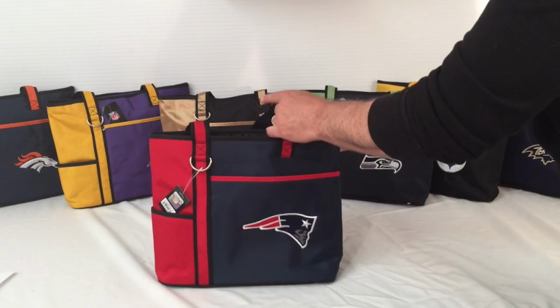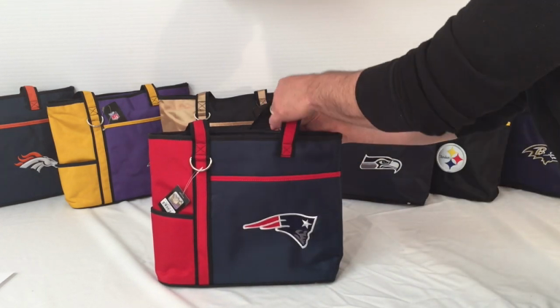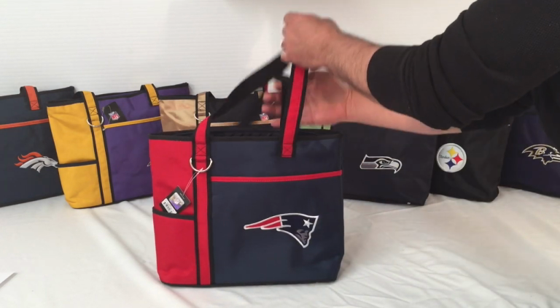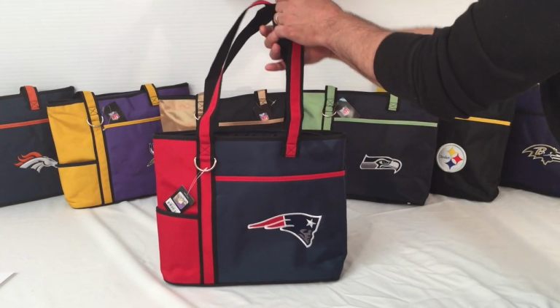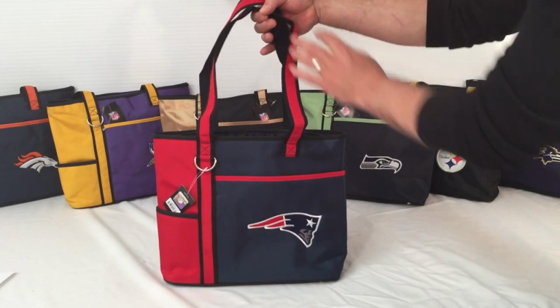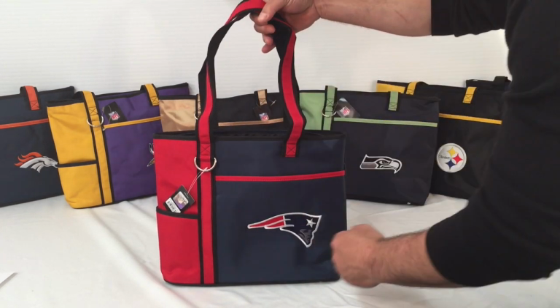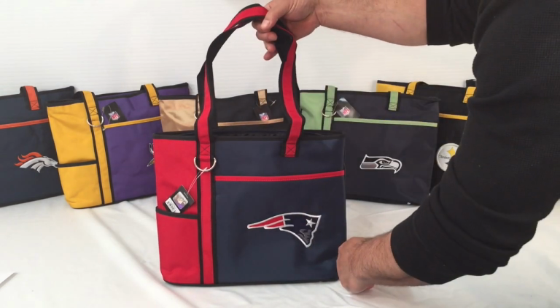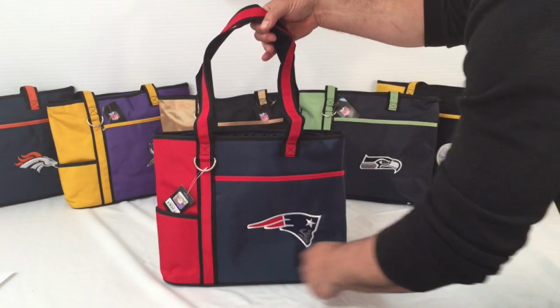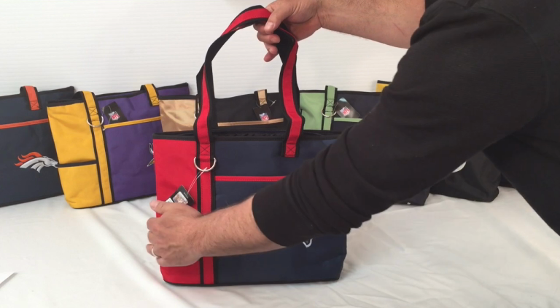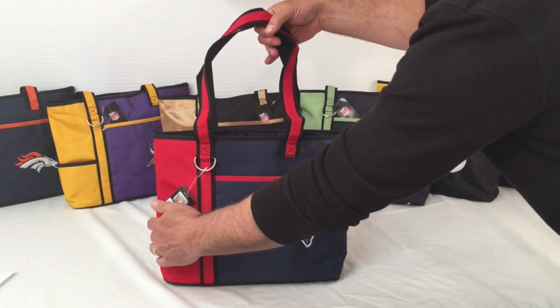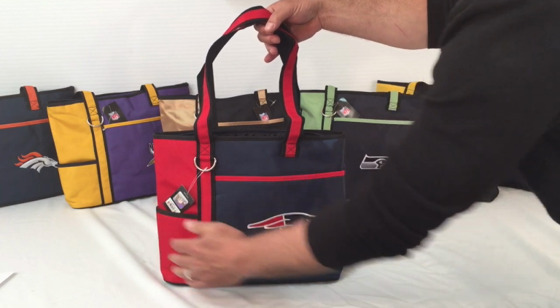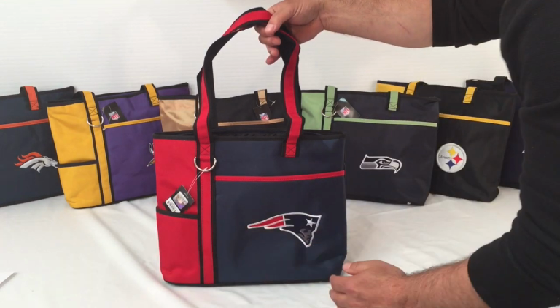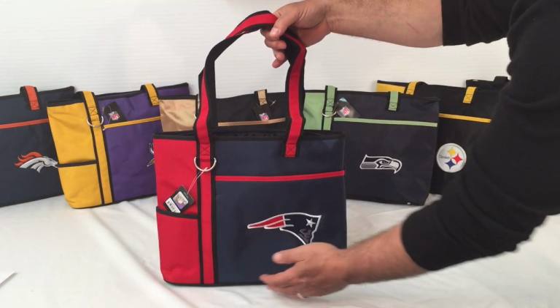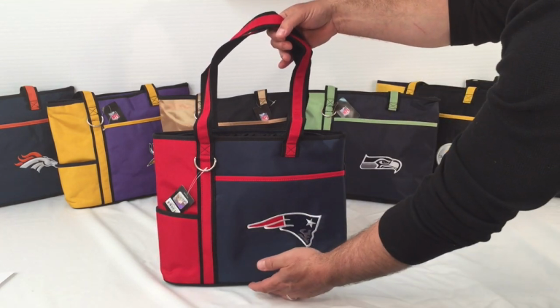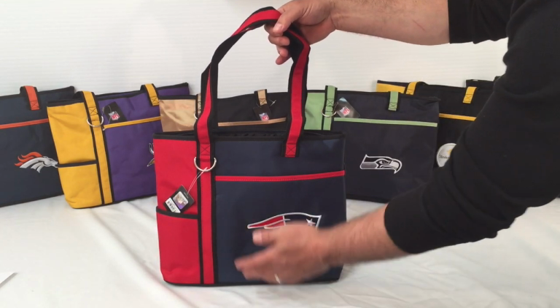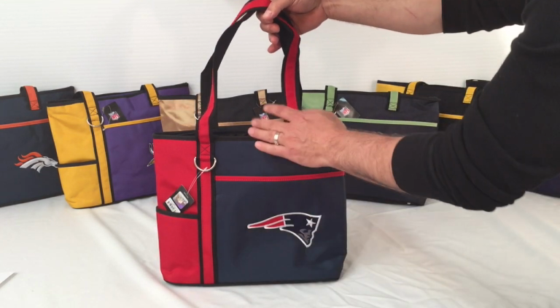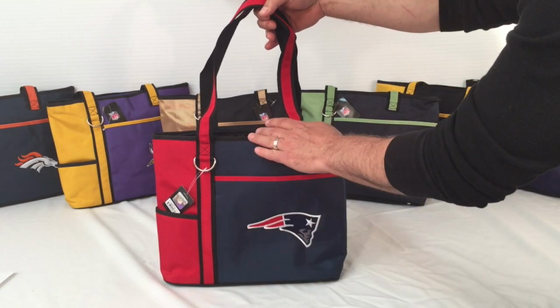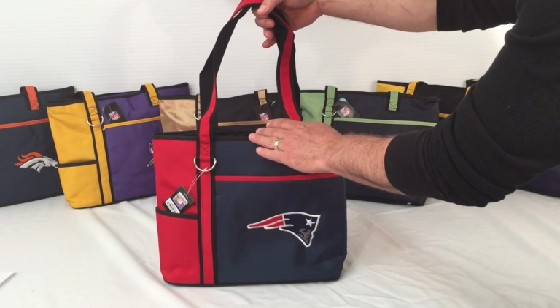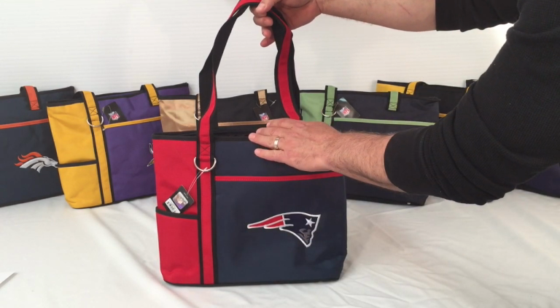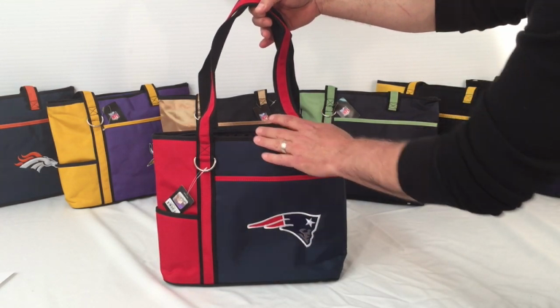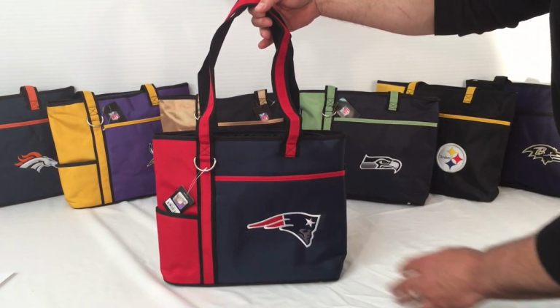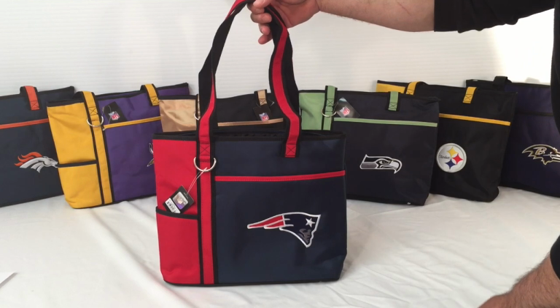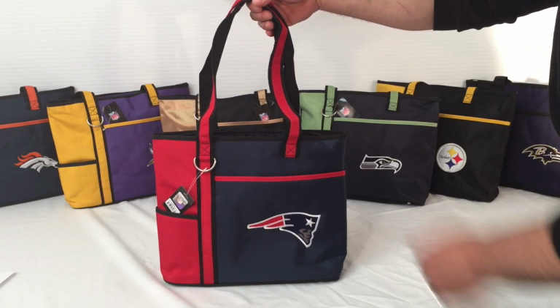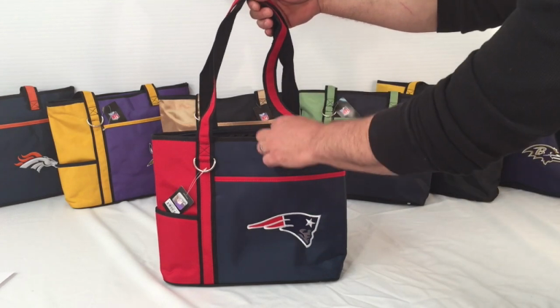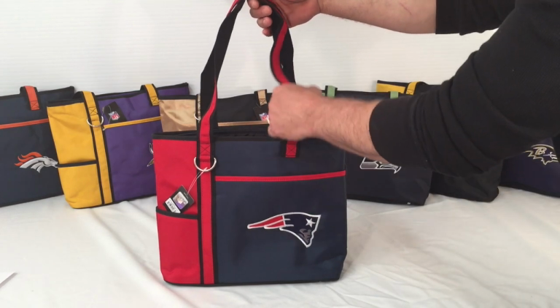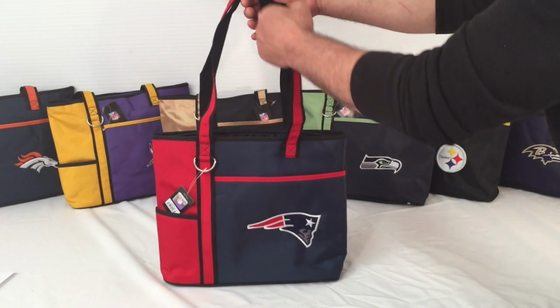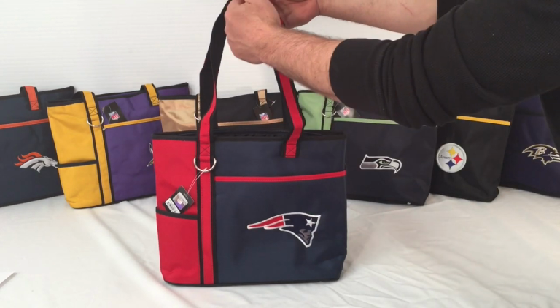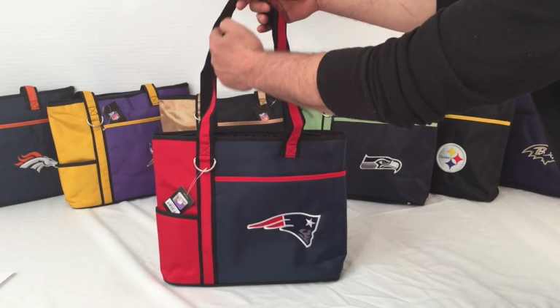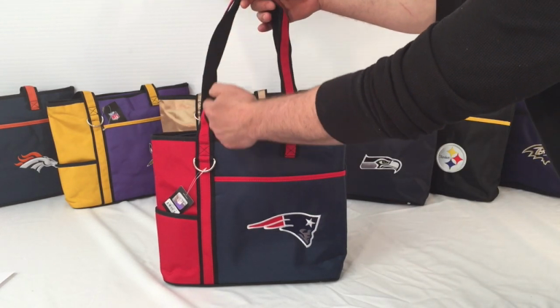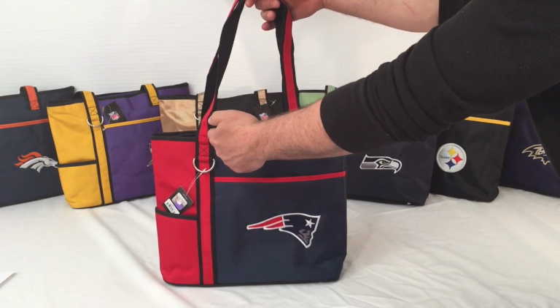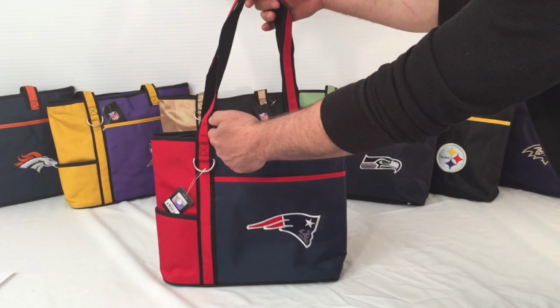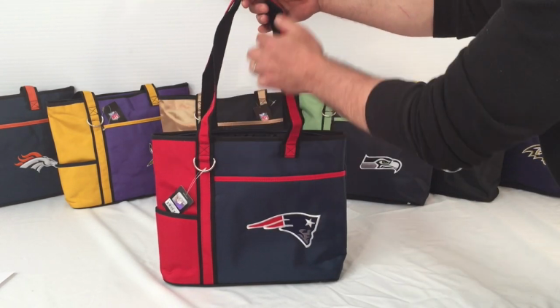The size of this tote is about 13 inches wide, 10.5 inches tall, and 5 inches deep. It comes with straps that are 20 inches long, fitting through your shoulder.